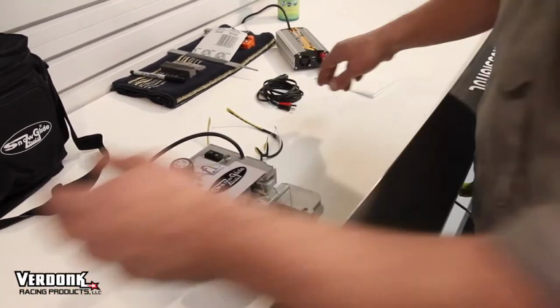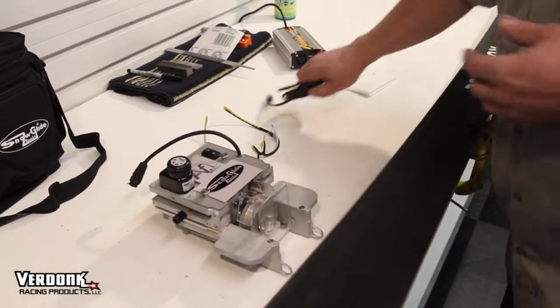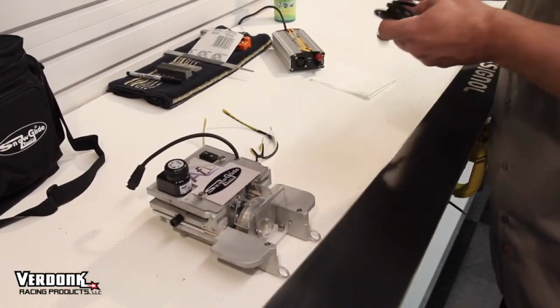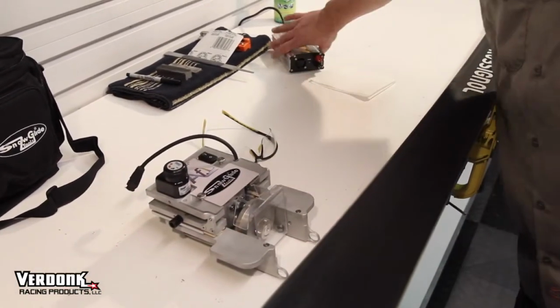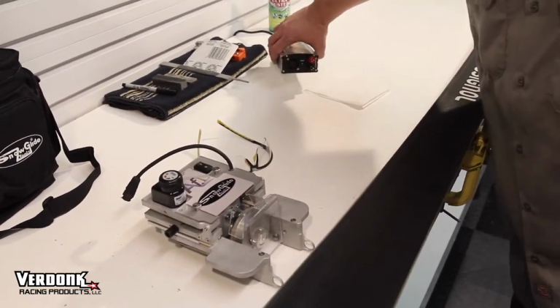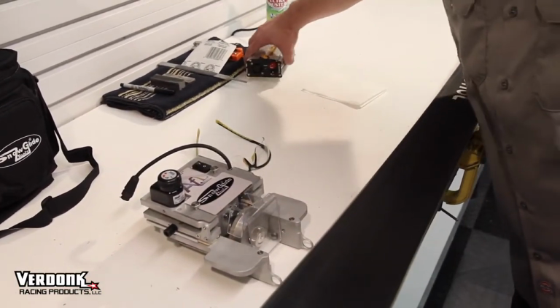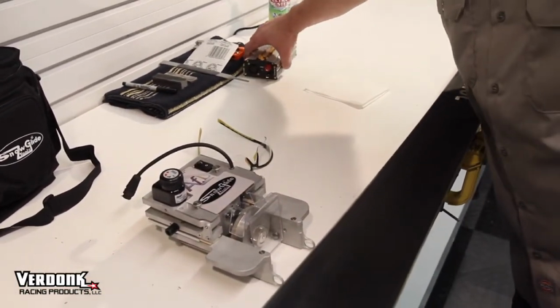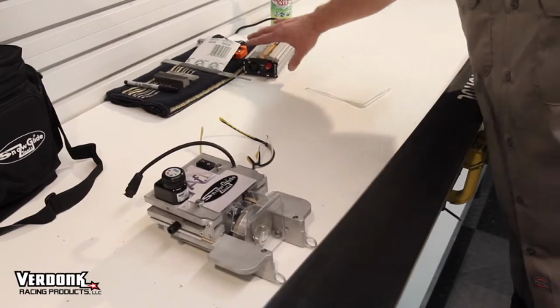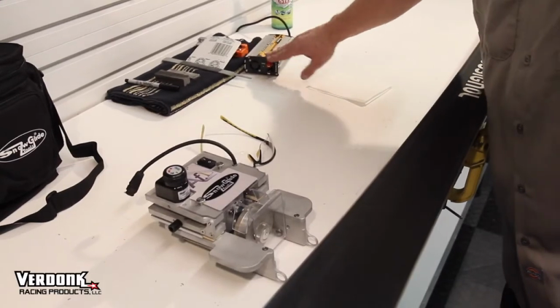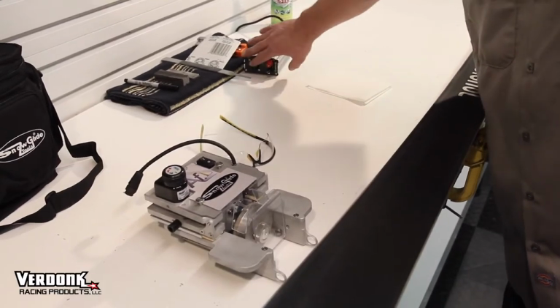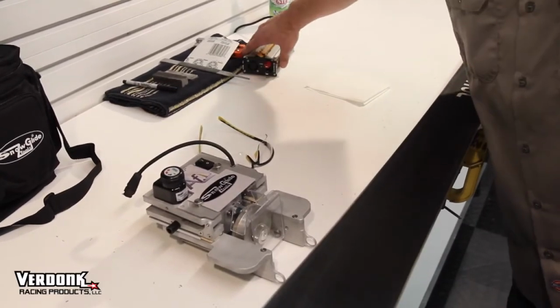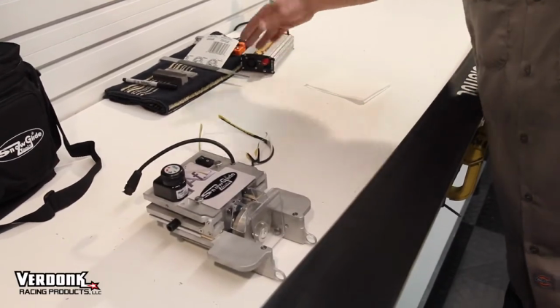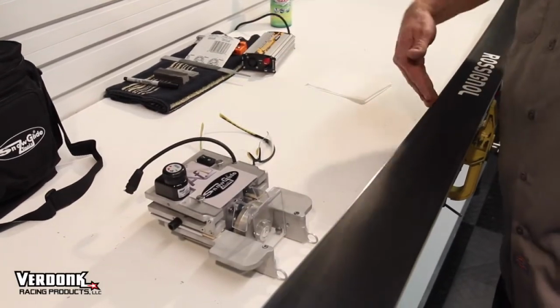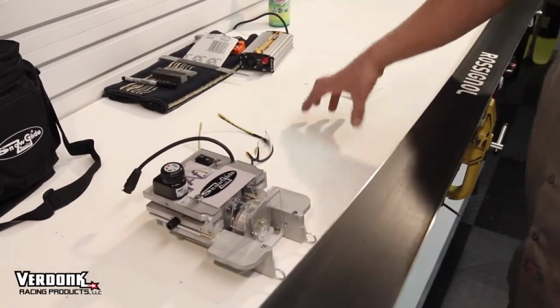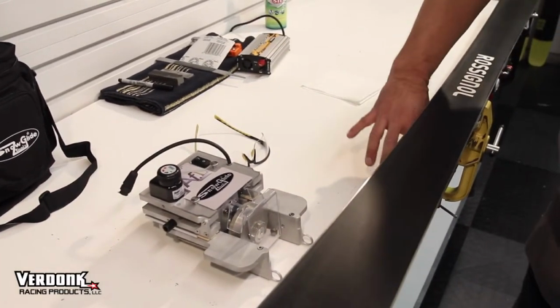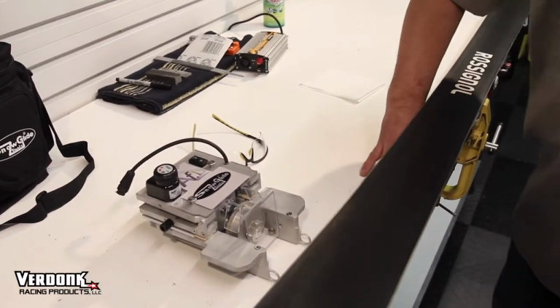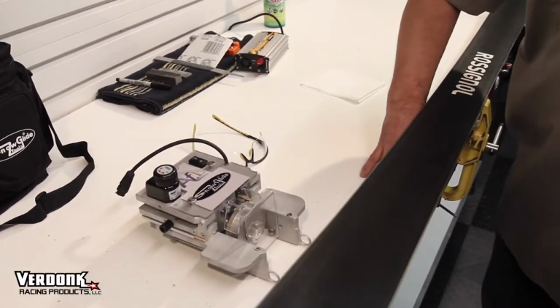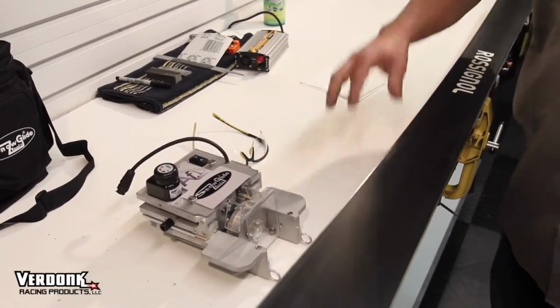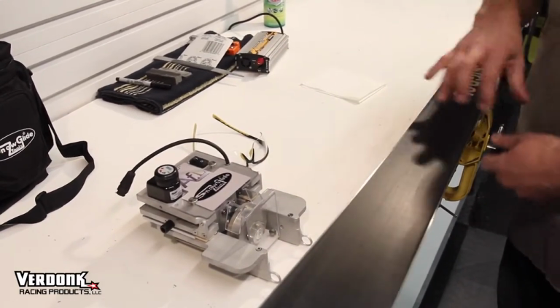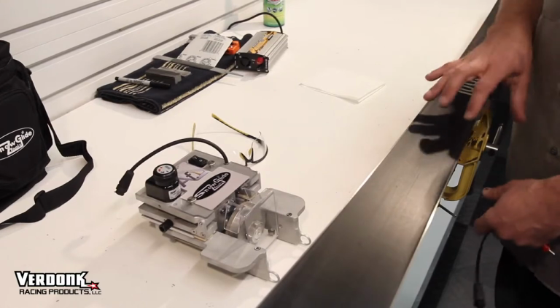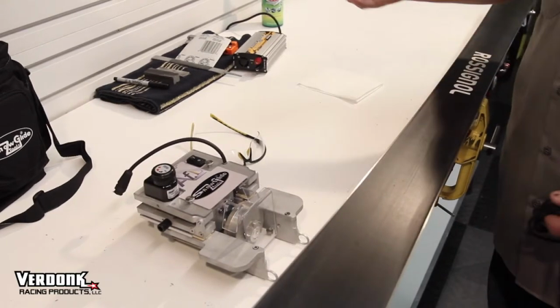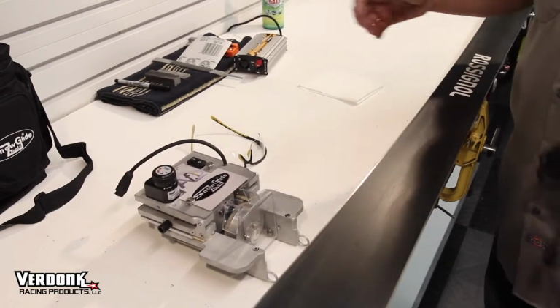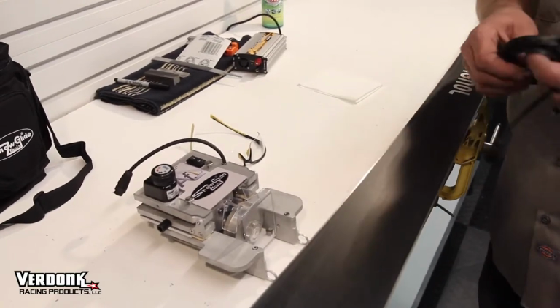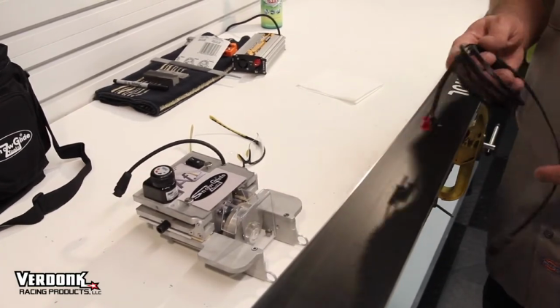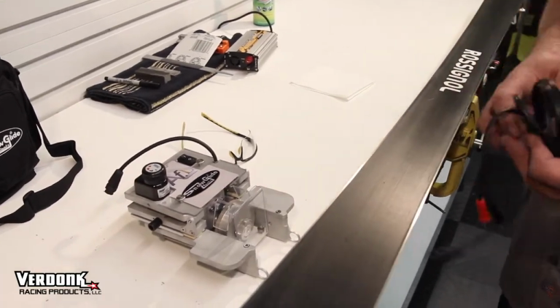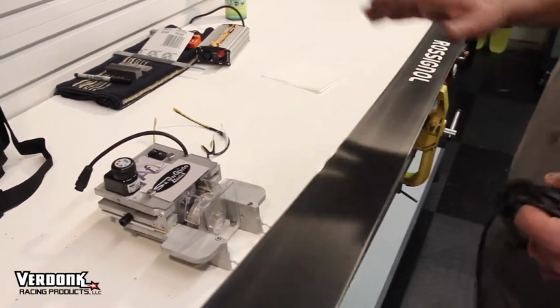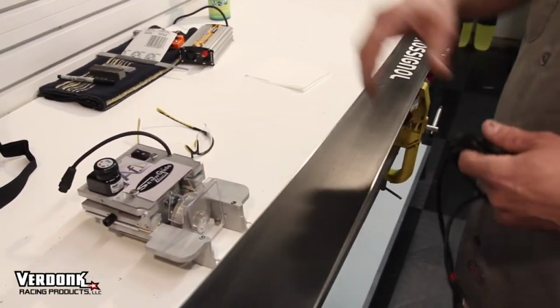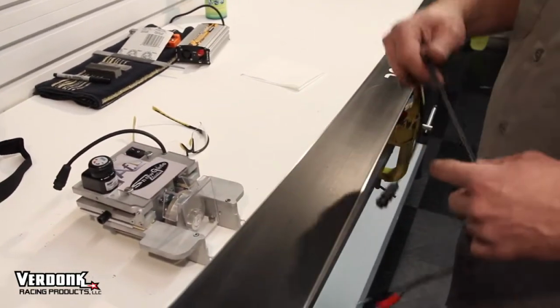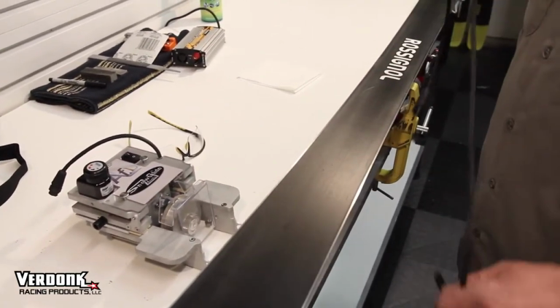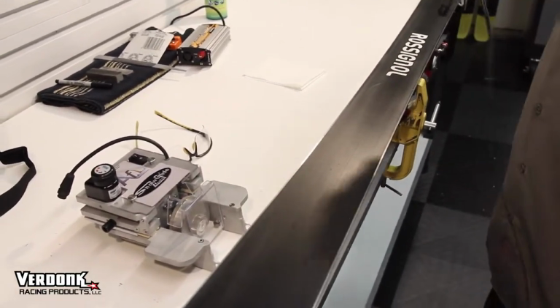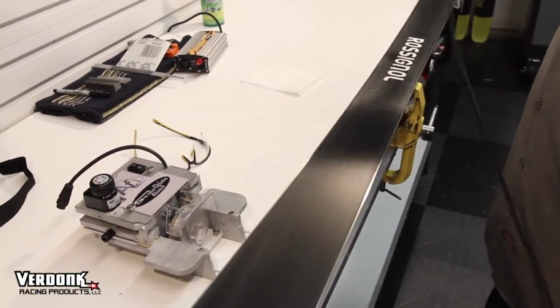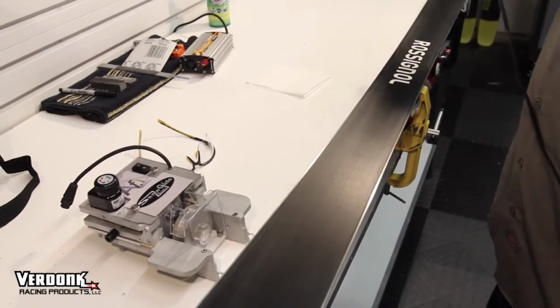You have your power source. The best is to put the power source towards the back of the bench and try to keep the fan away. If you put the power source directly underneath, it will collect some of the dust and affect the life of your power source. So best have your power source towards the back of the bench.